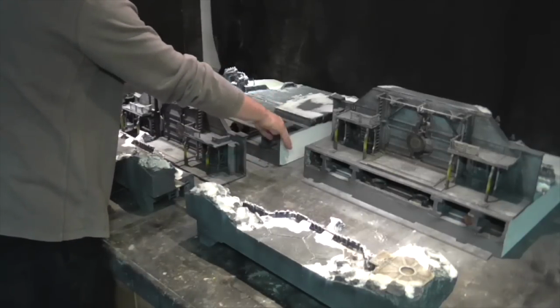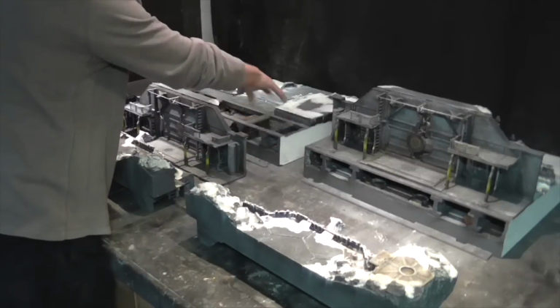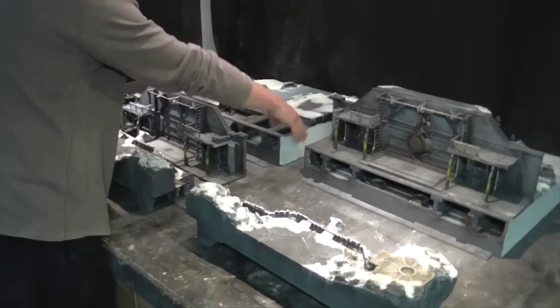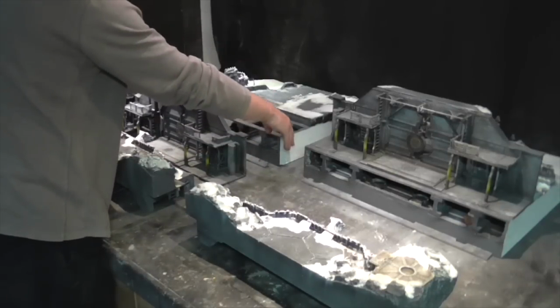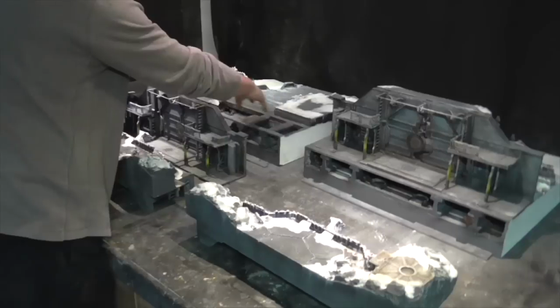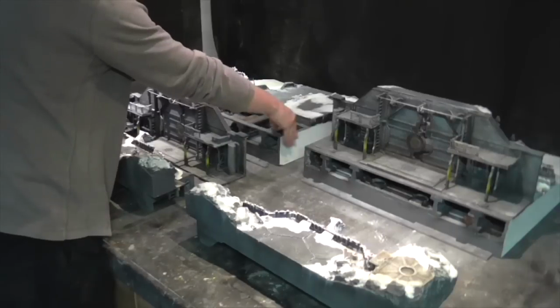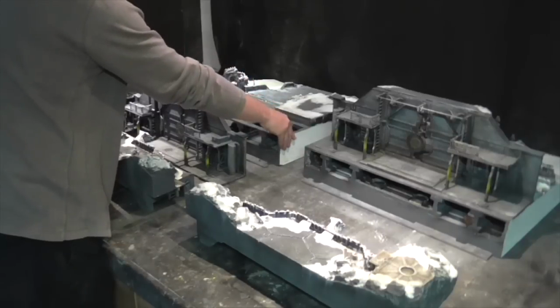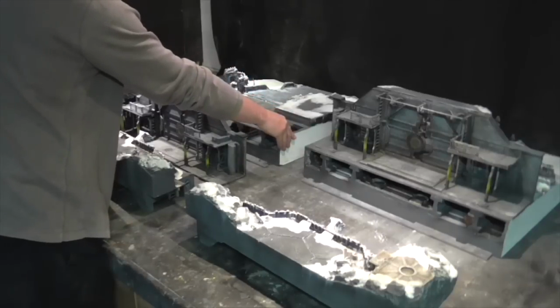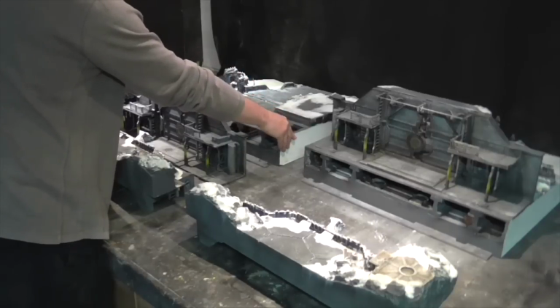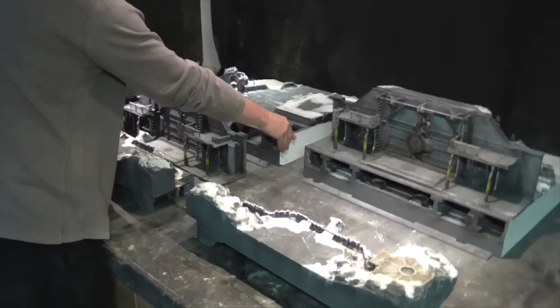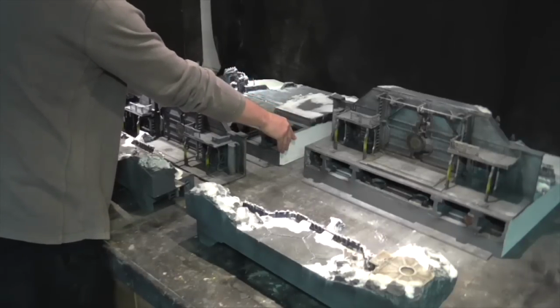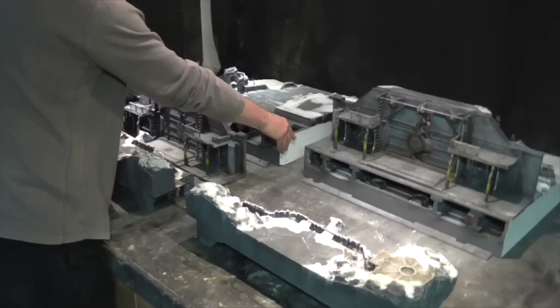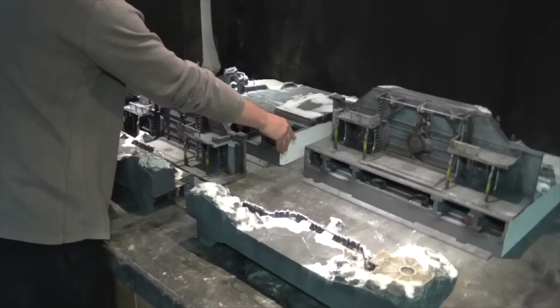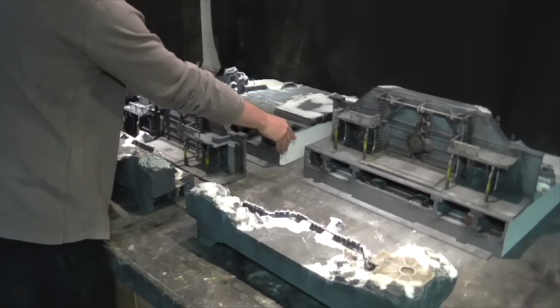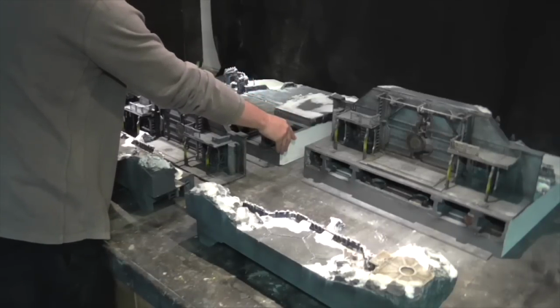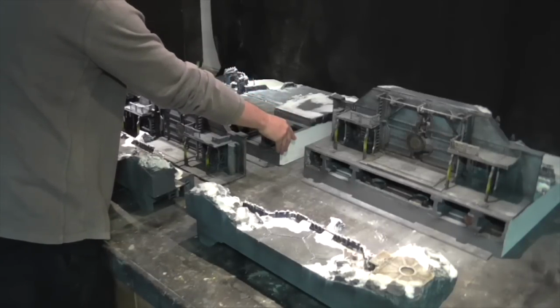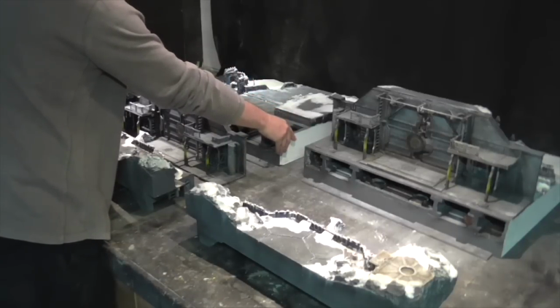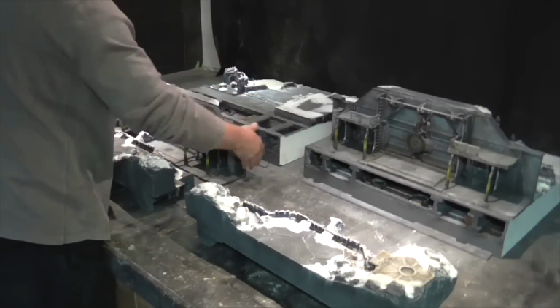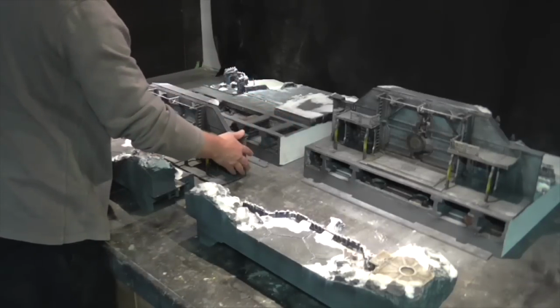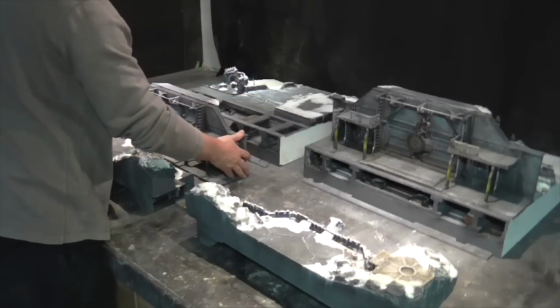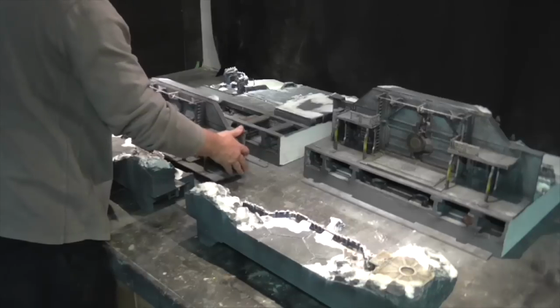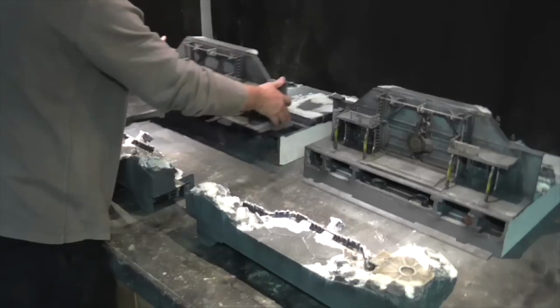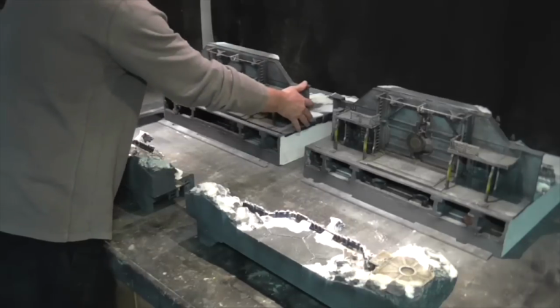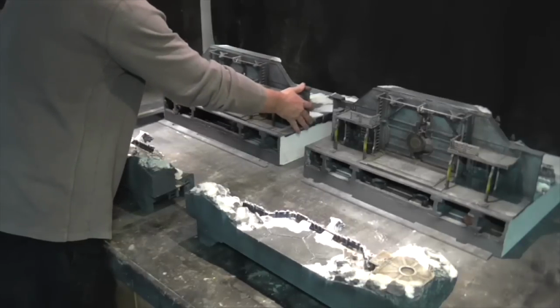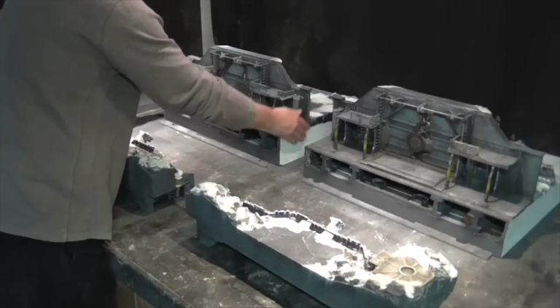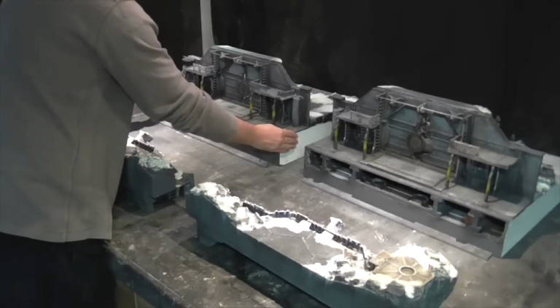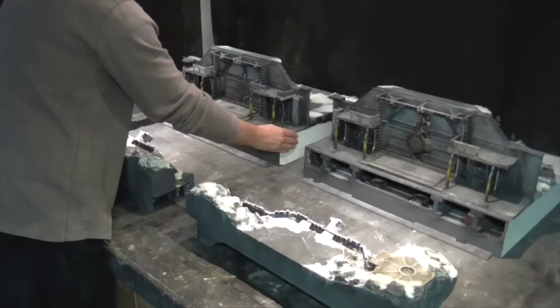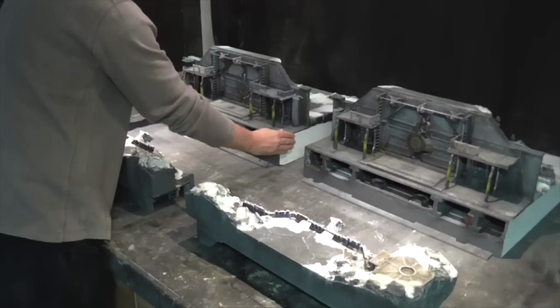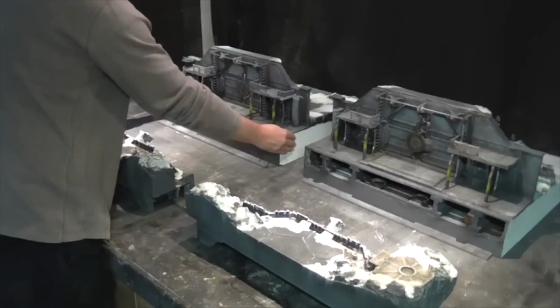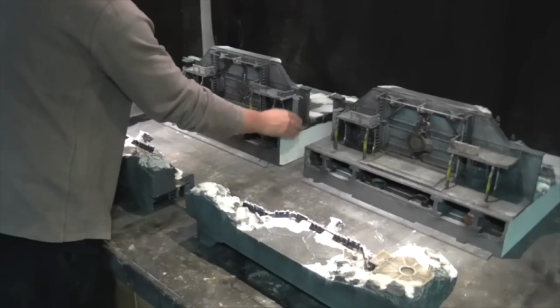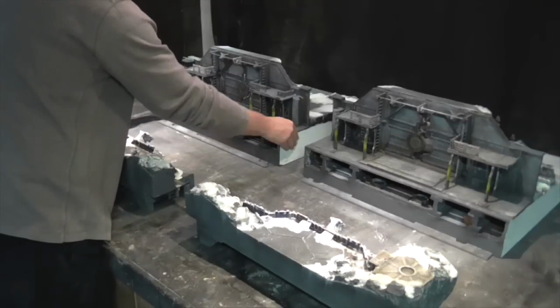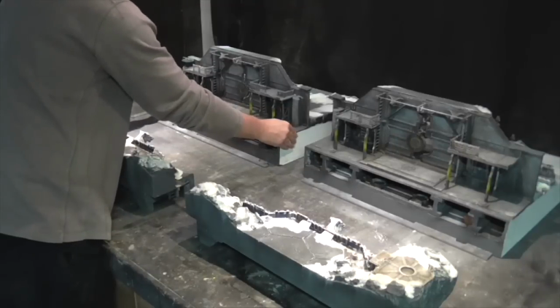The boards can be used without the door — the detailing underneath is all there. They can also be placed back to back, which I'll show you in a second.